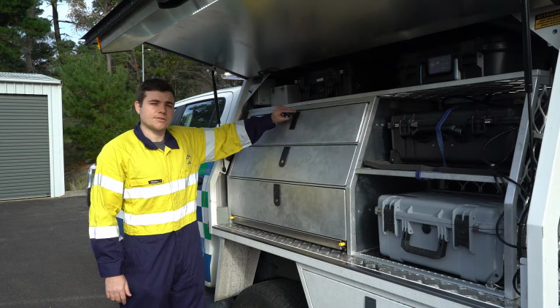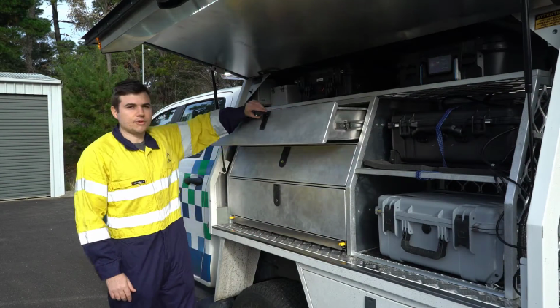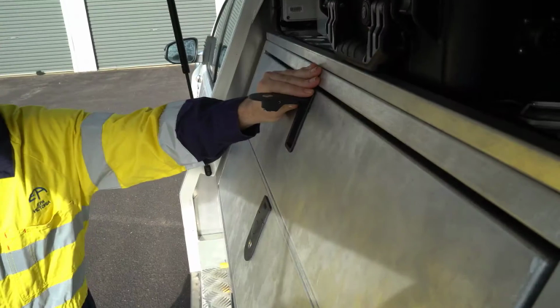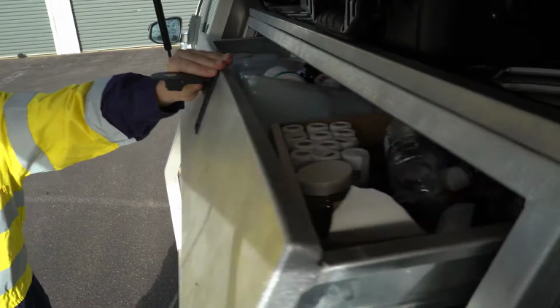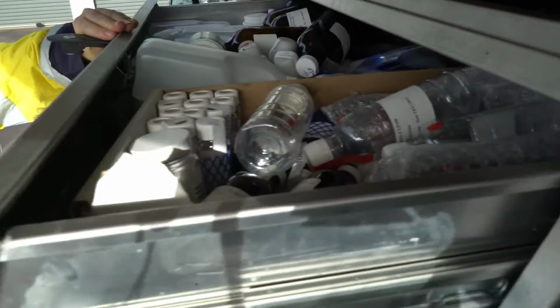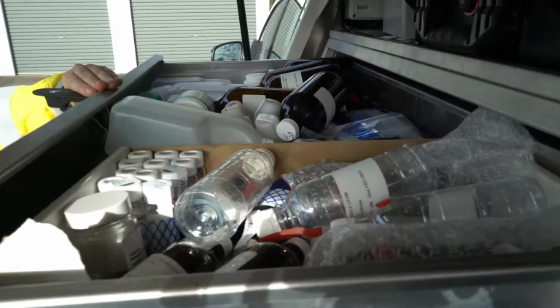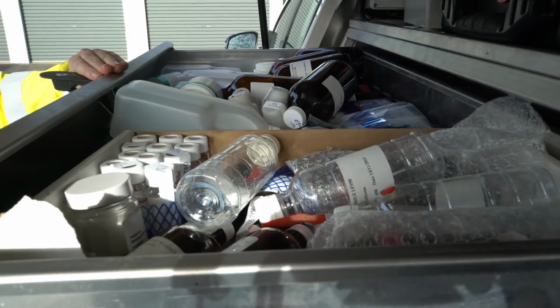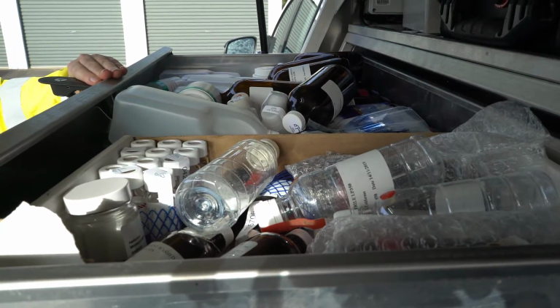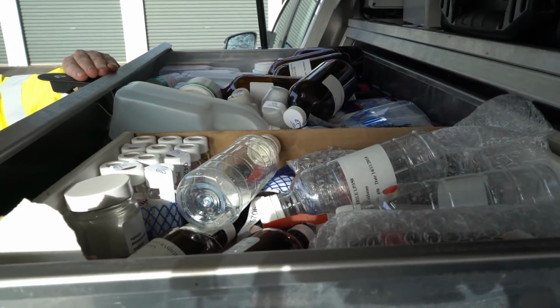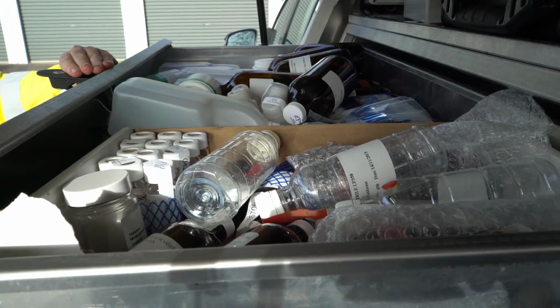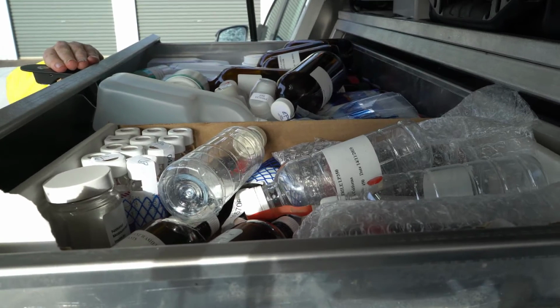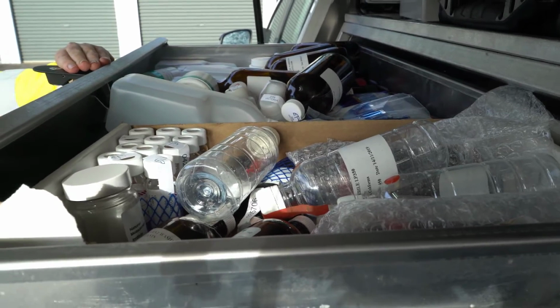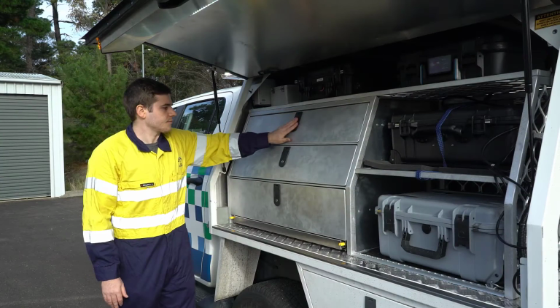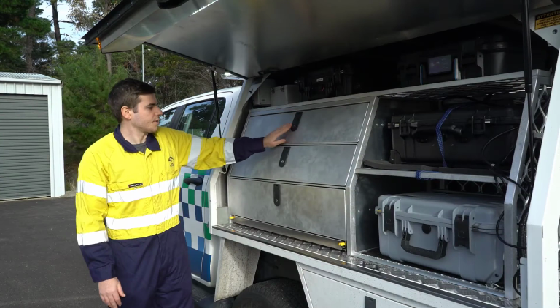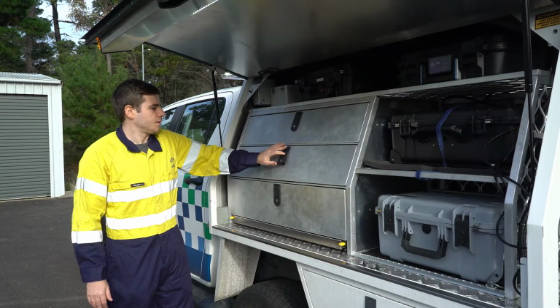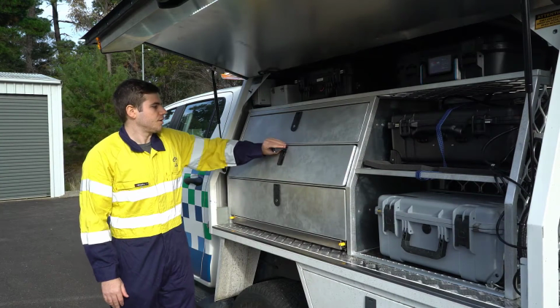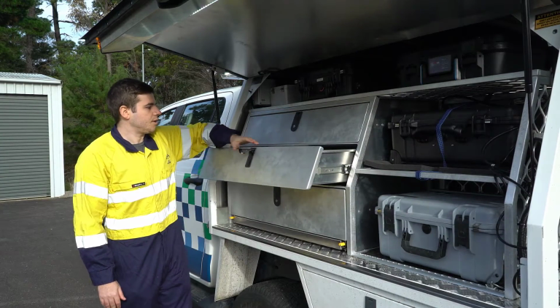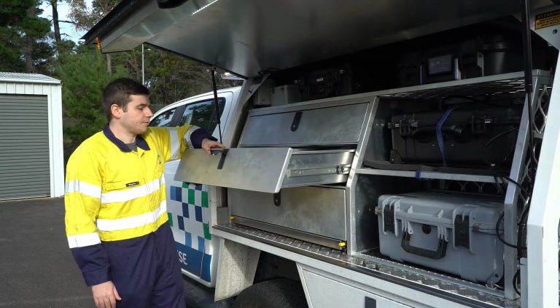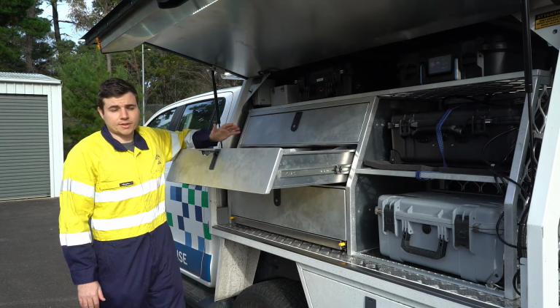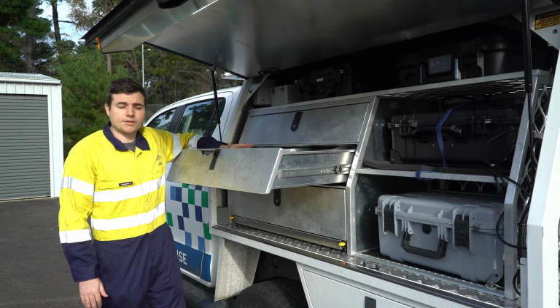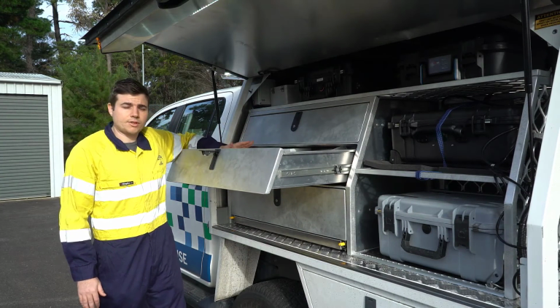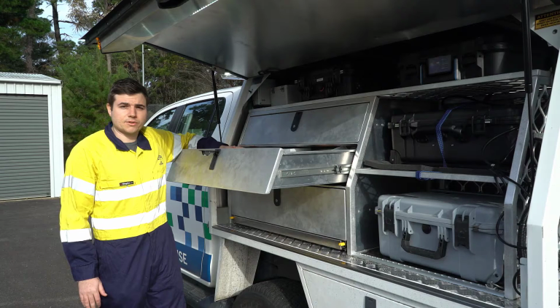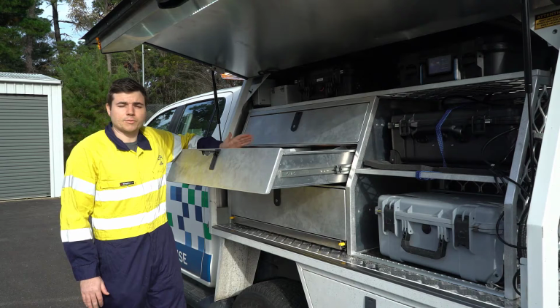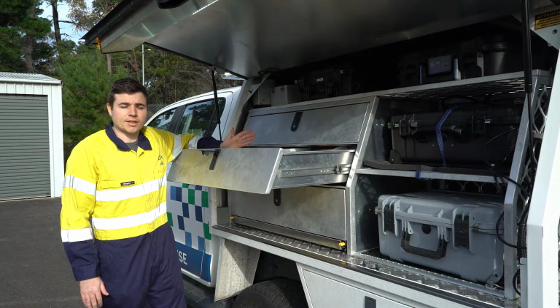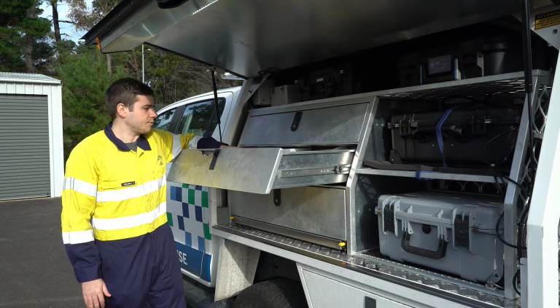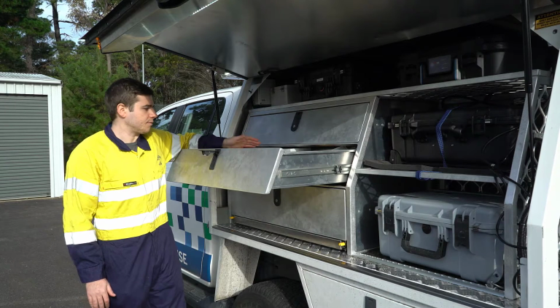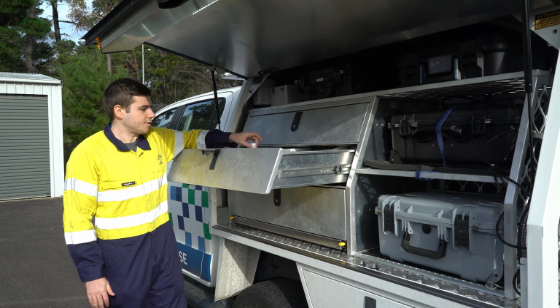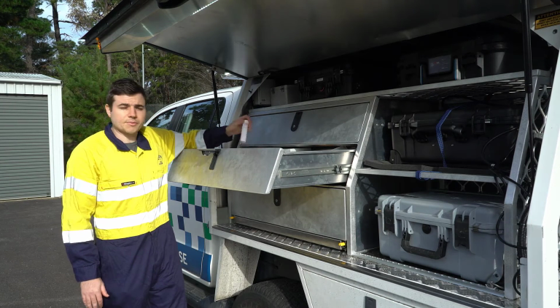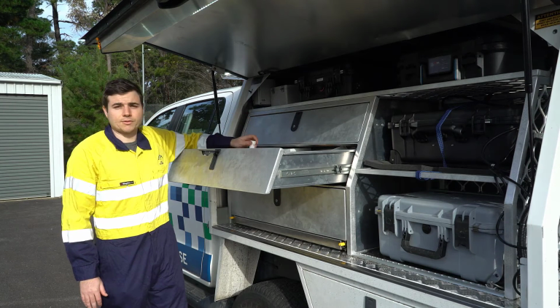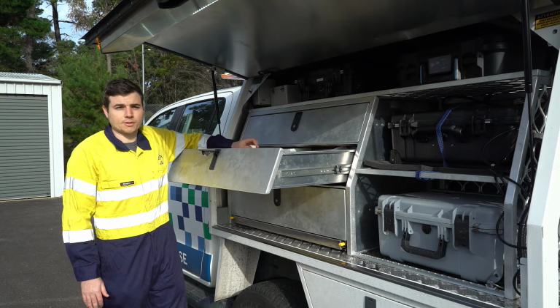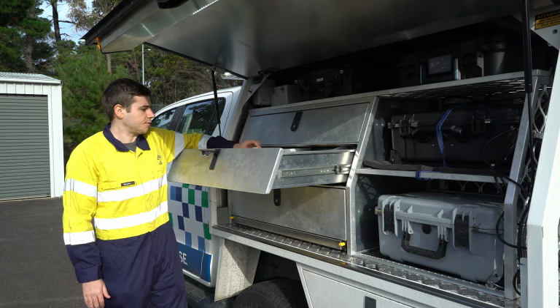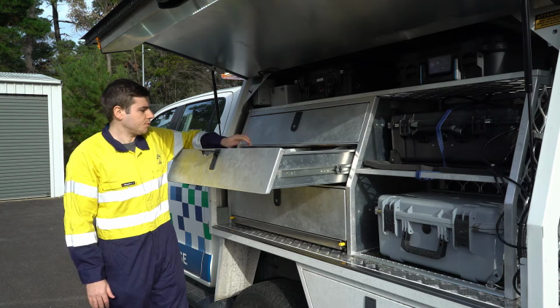In this top drawer we have a variety of different sample bottles depending on what we need to screen for. In here we have a continued screening tool, so for water and land we have test strips etc. that we can apply to the samples.